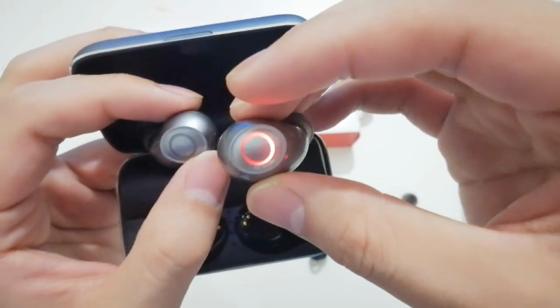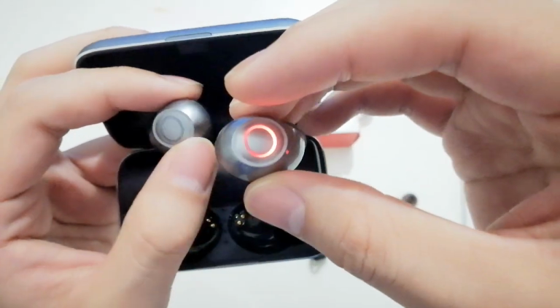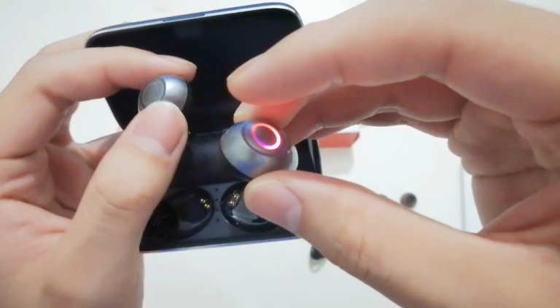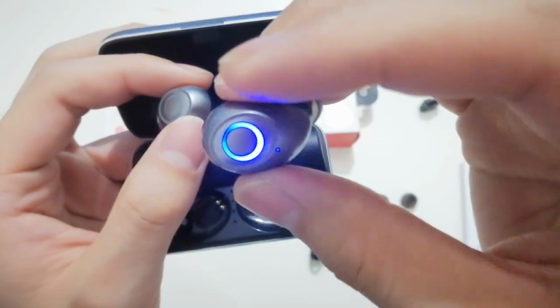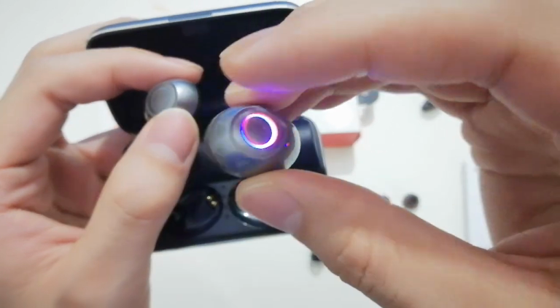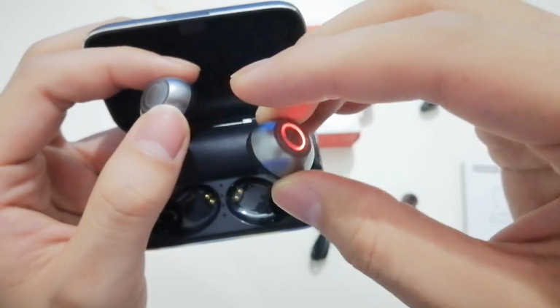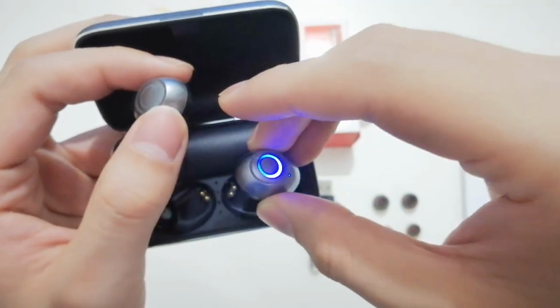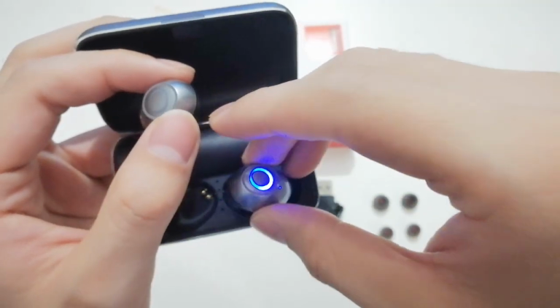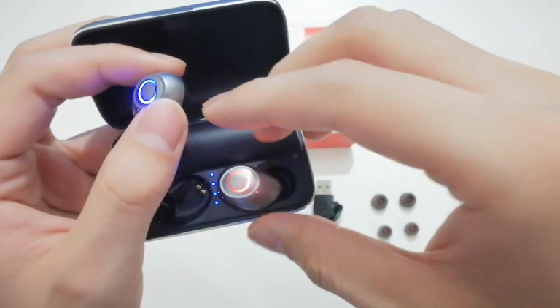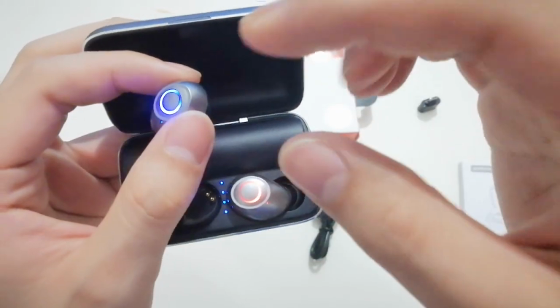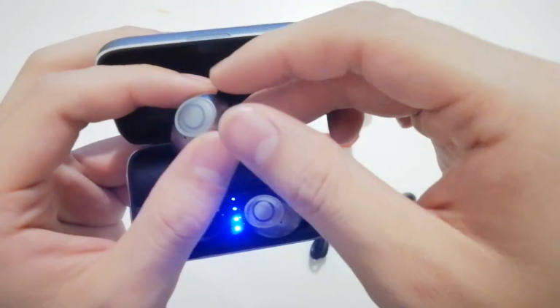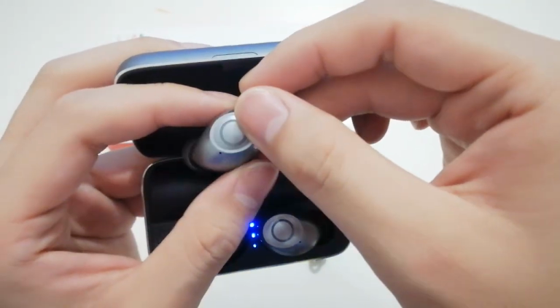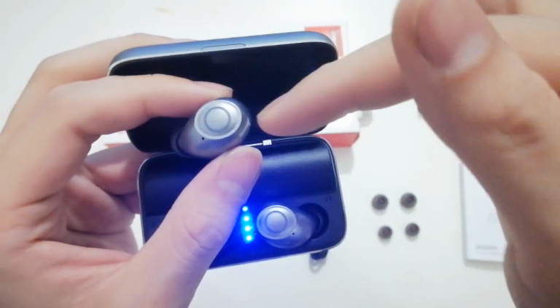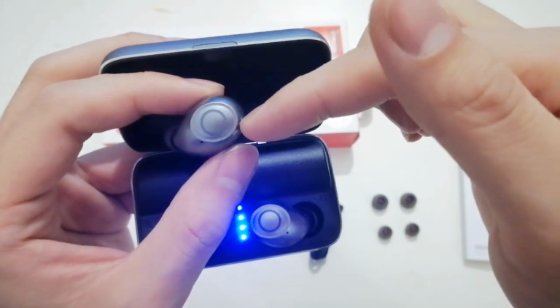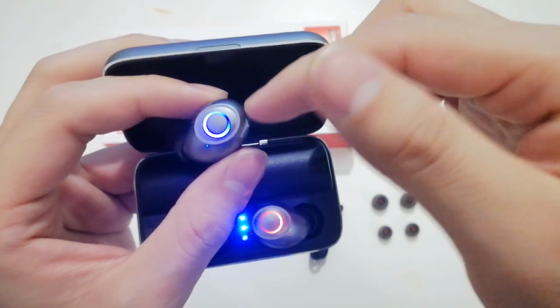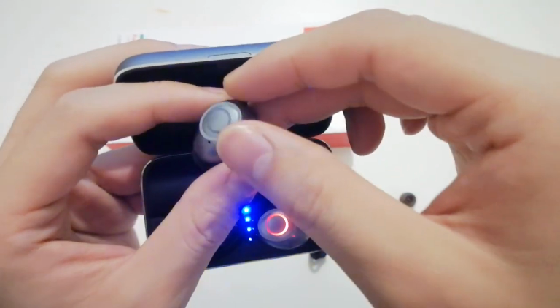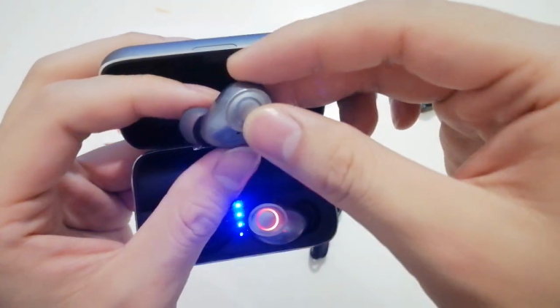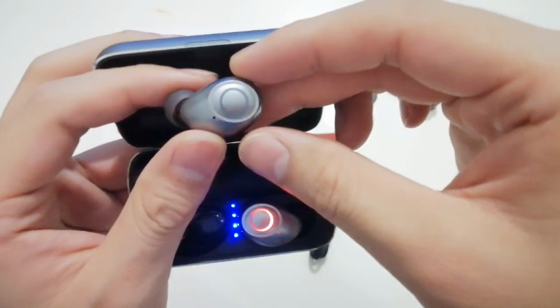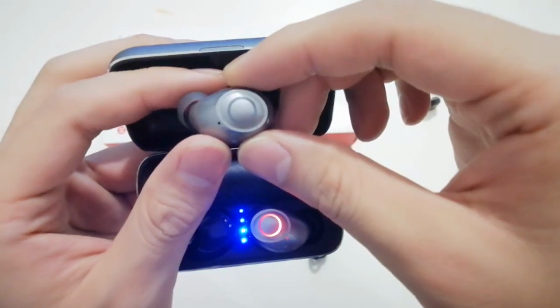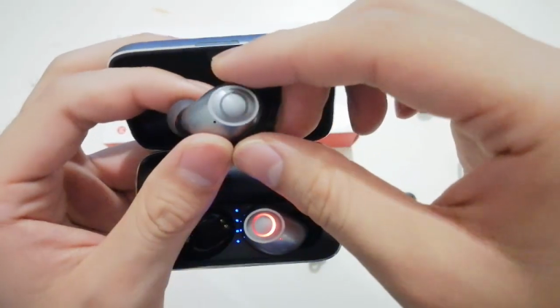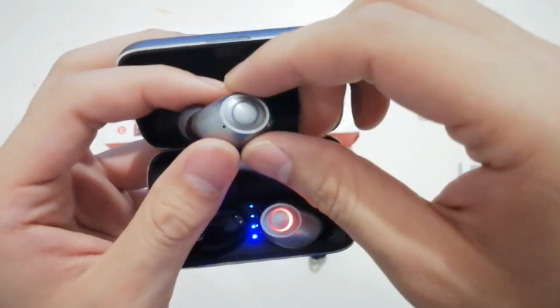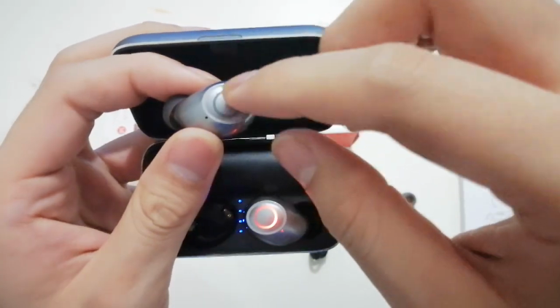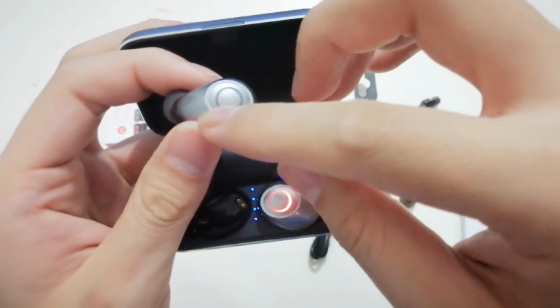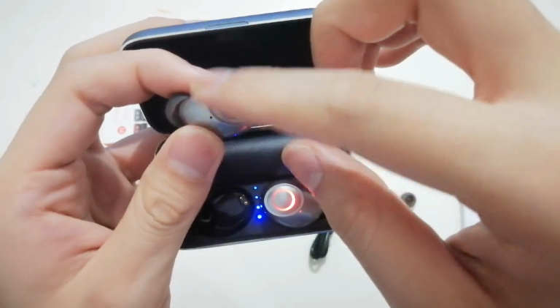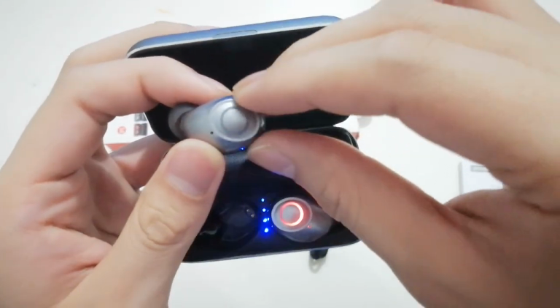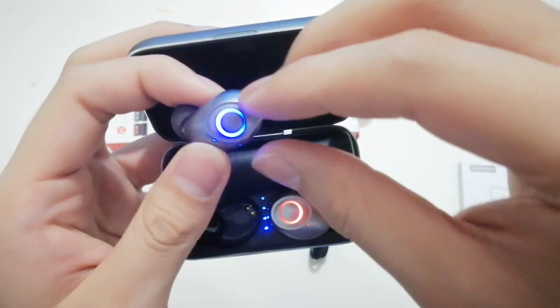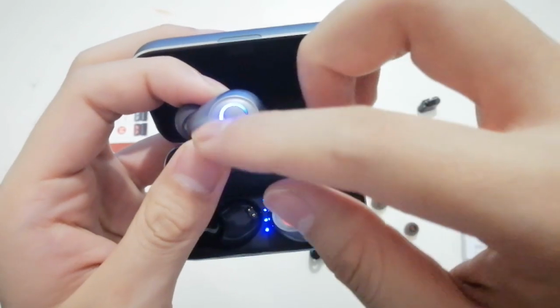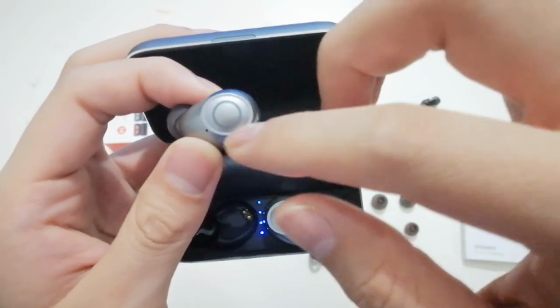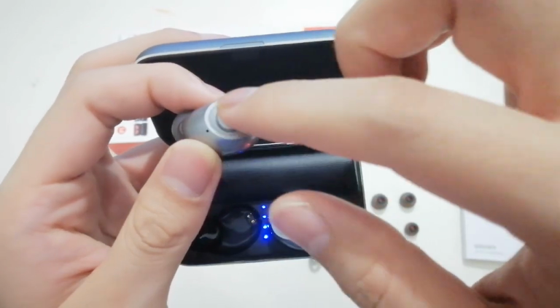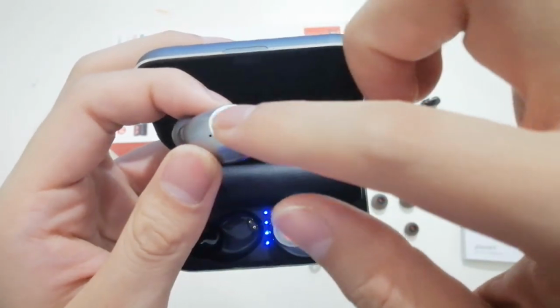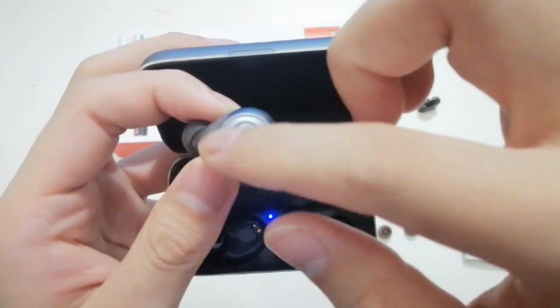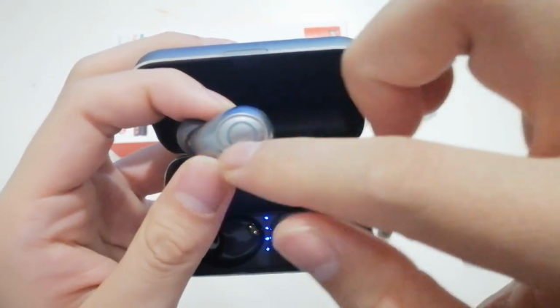This earphone also supports switching left and right ear freely. That means when you put one back into the charging case, the other one keeps working. Also, this earphone supports touch control — here is the sensitive touch control area.